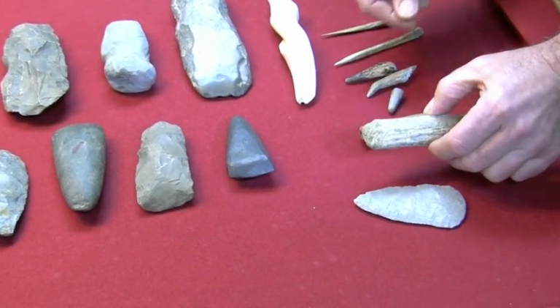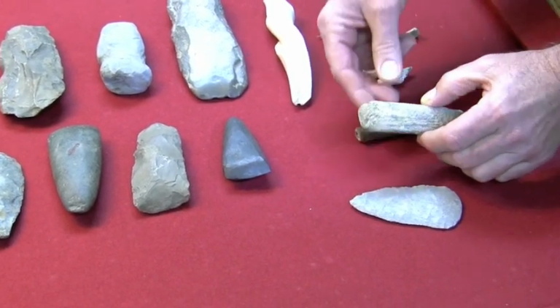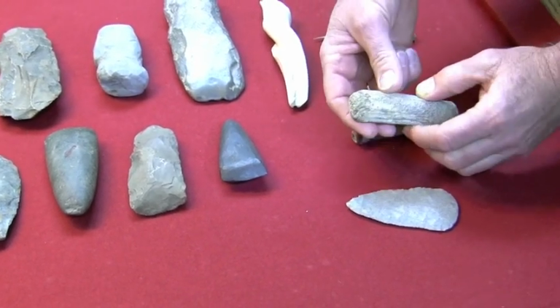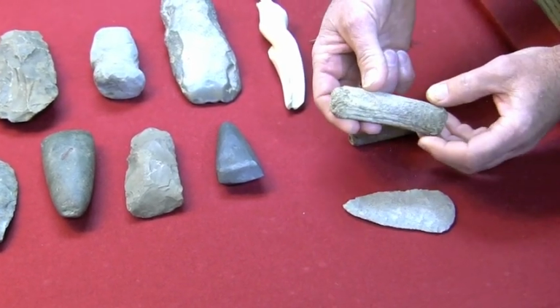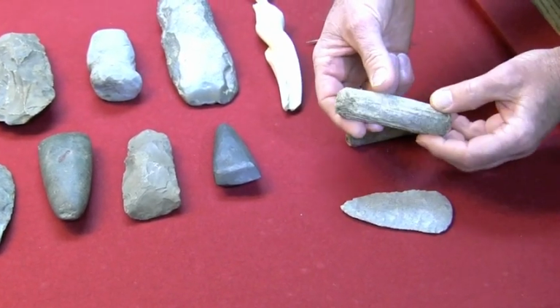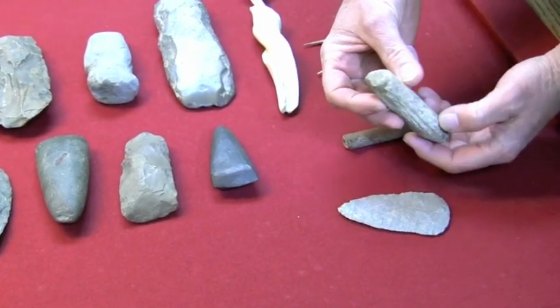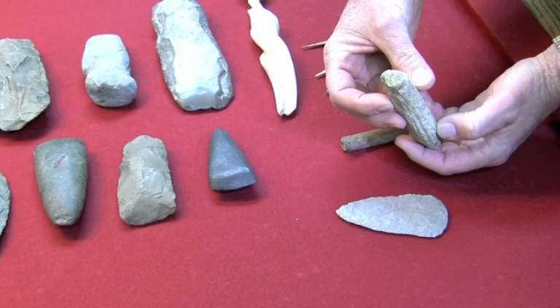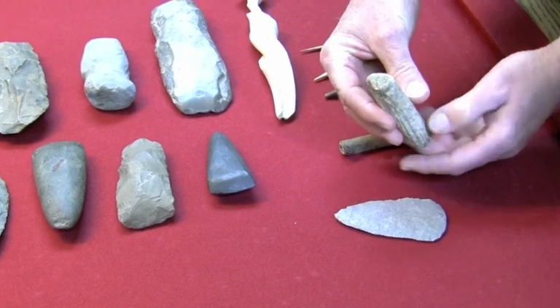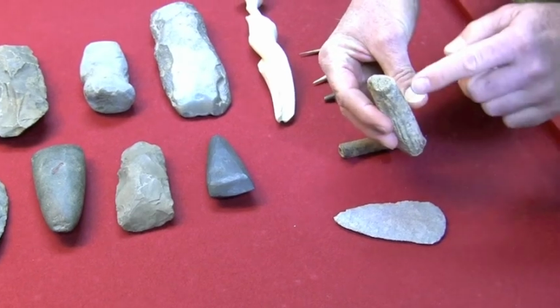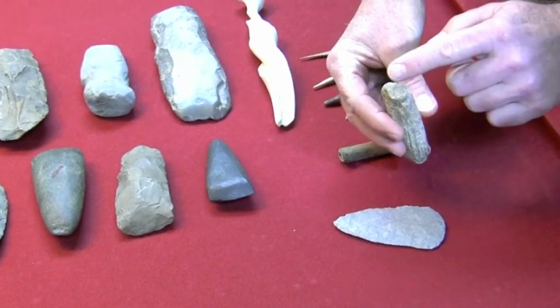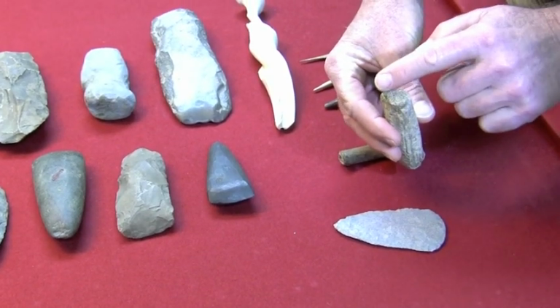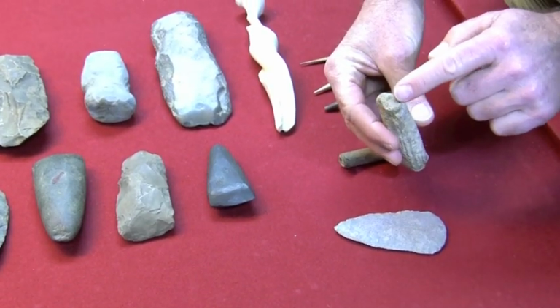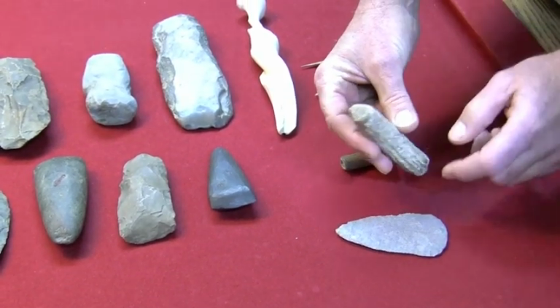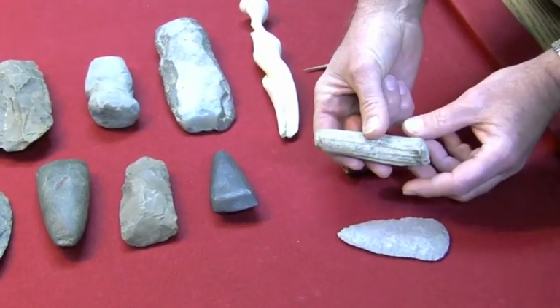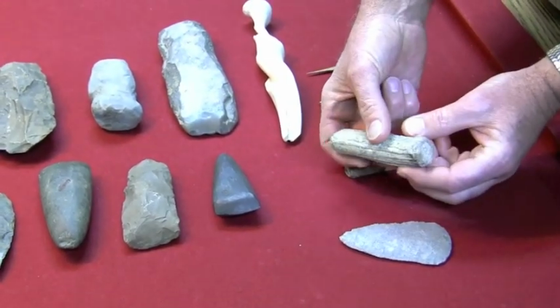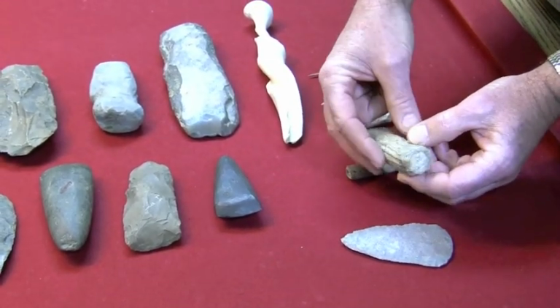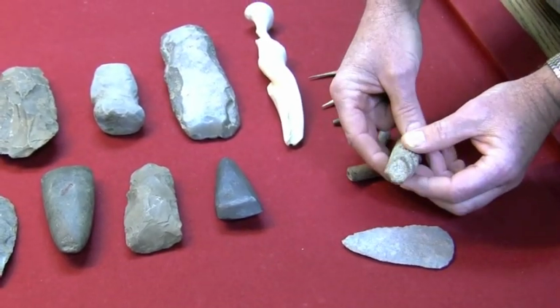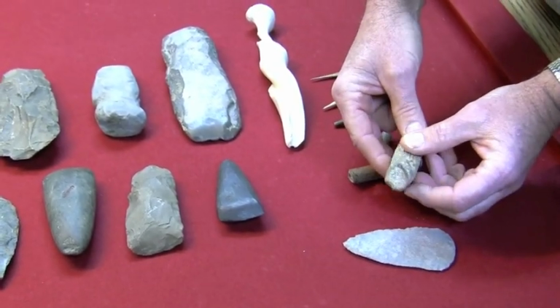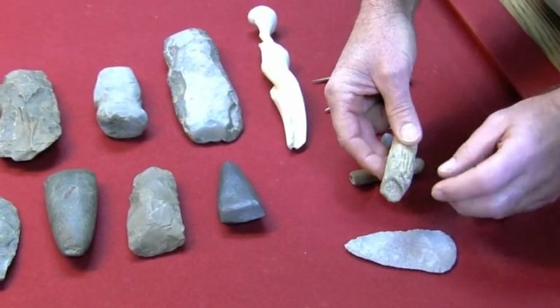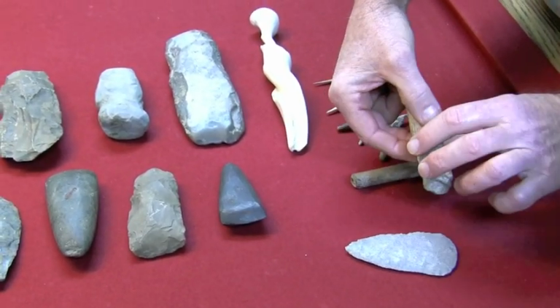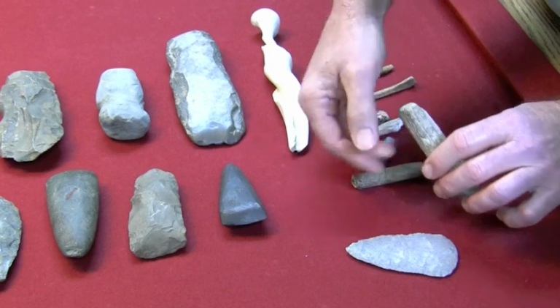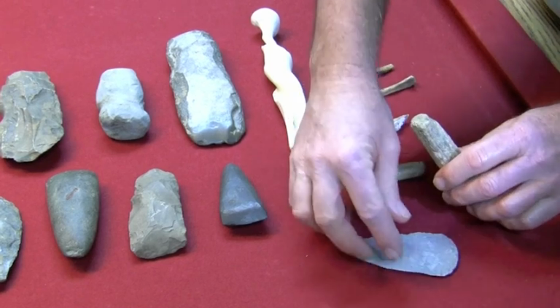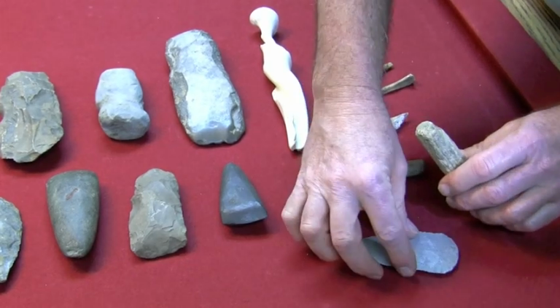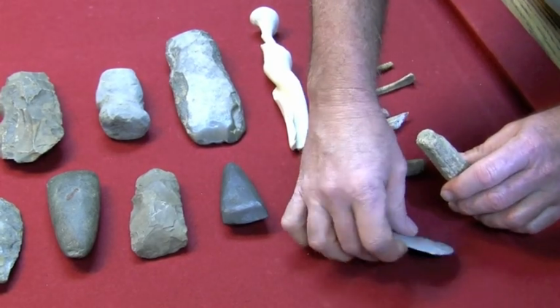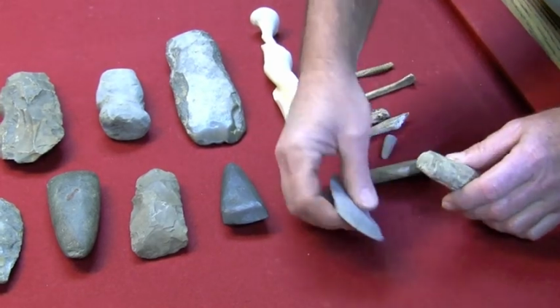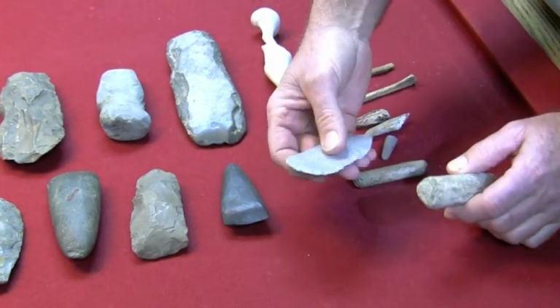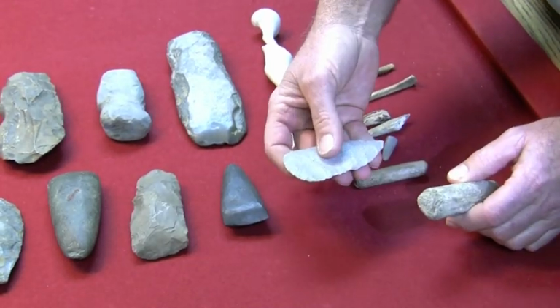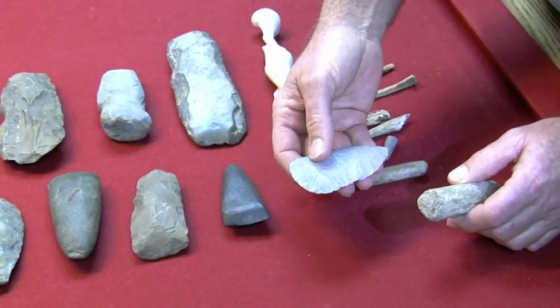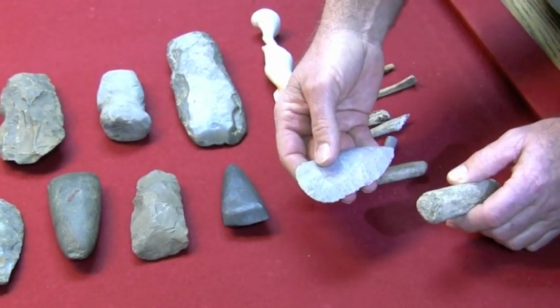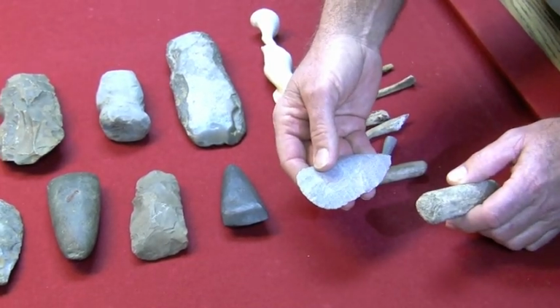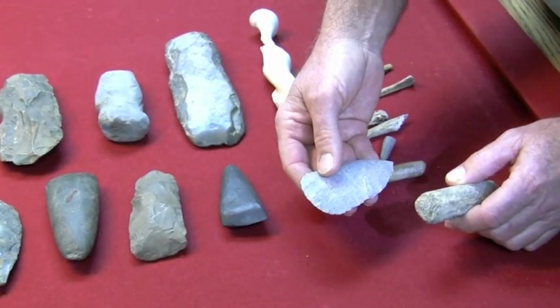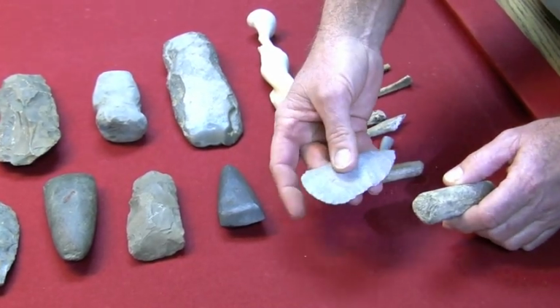This billet is made out of deer antler. As you can see, the ends are very well worked, very well rounded off from use. The use of a billet was in making arrowheads.